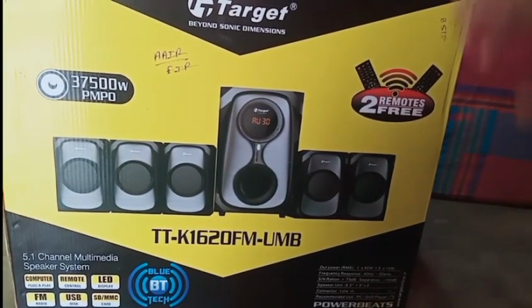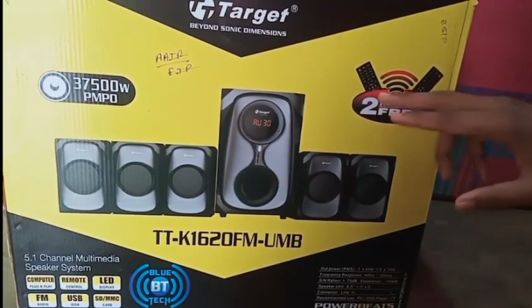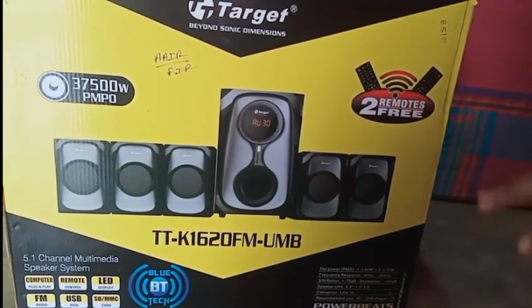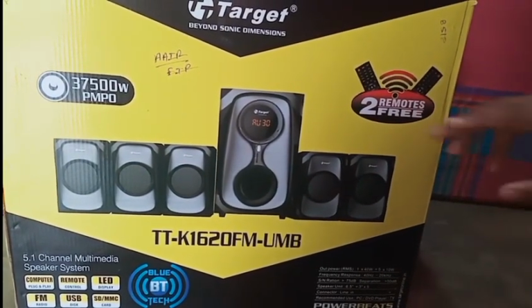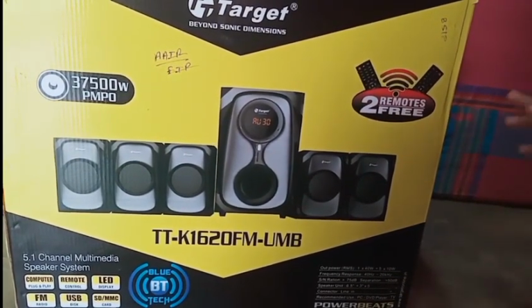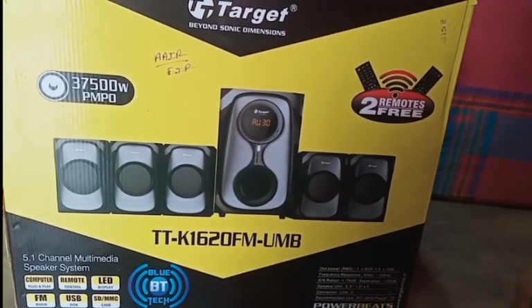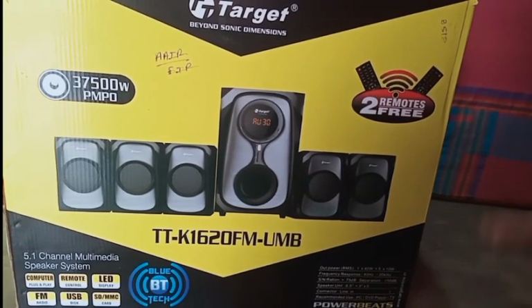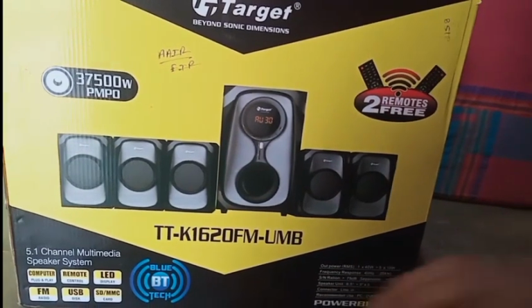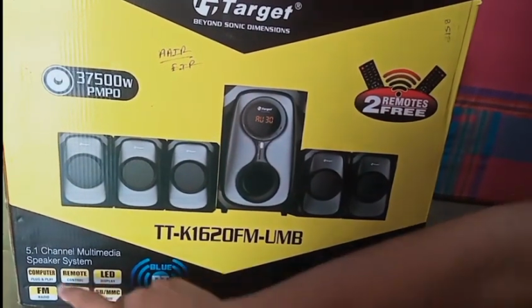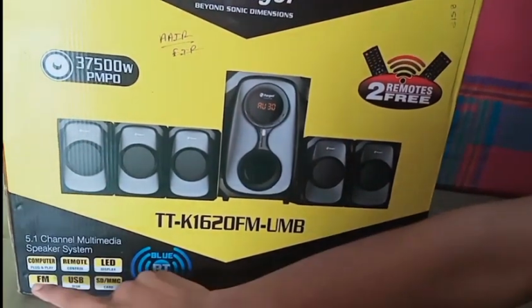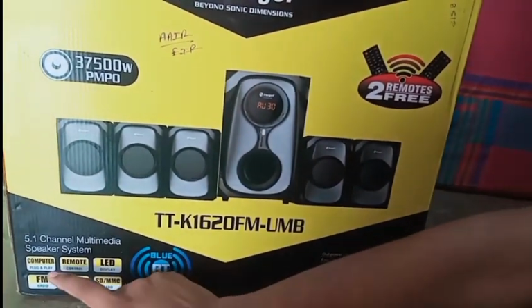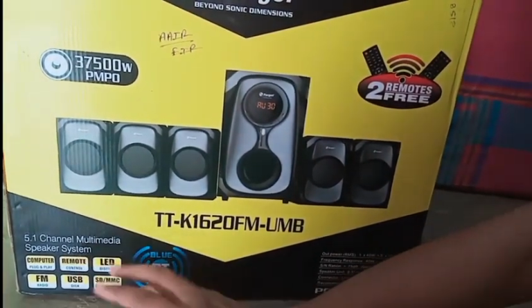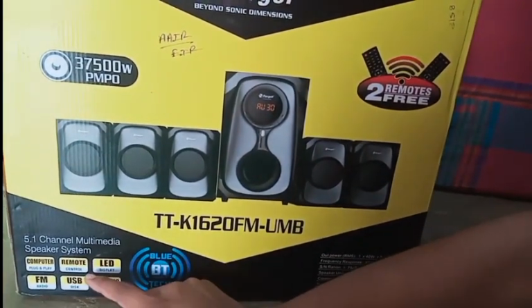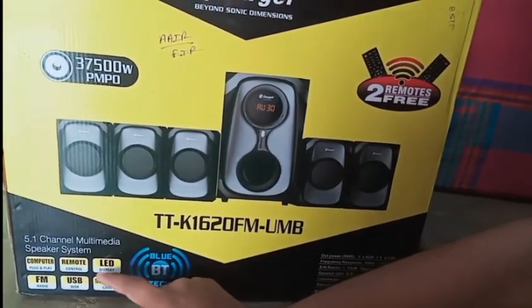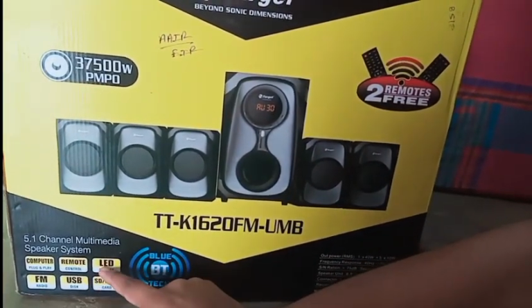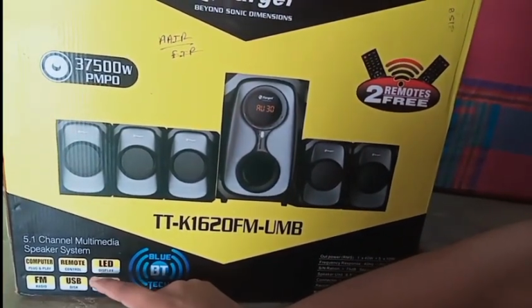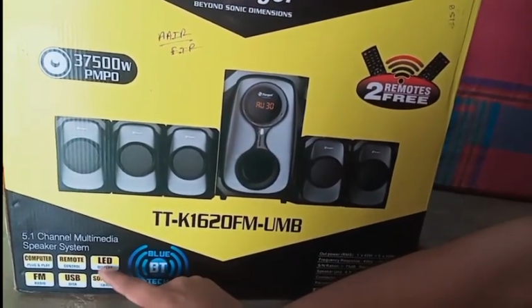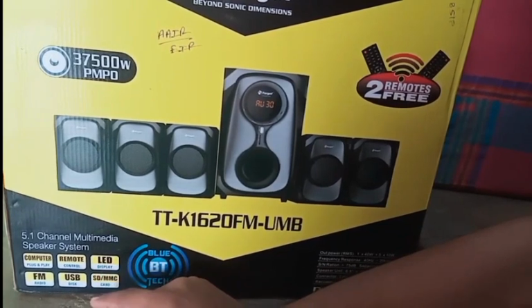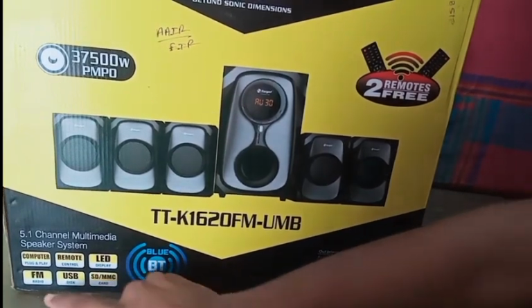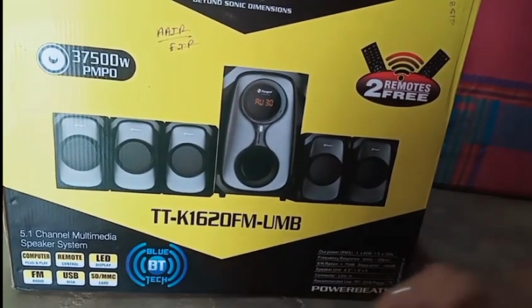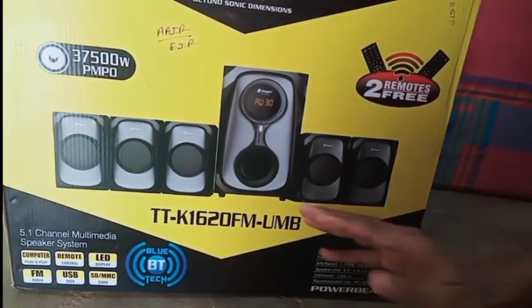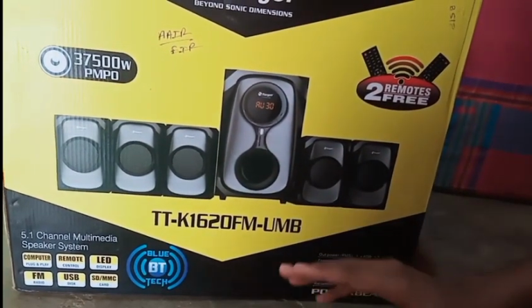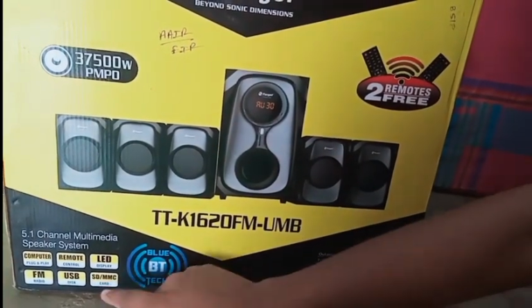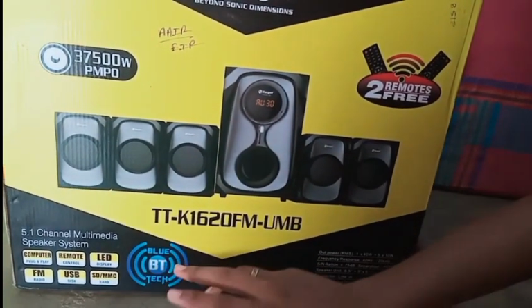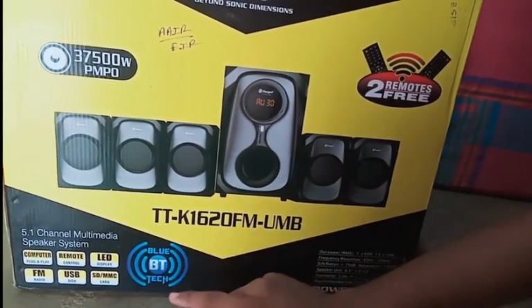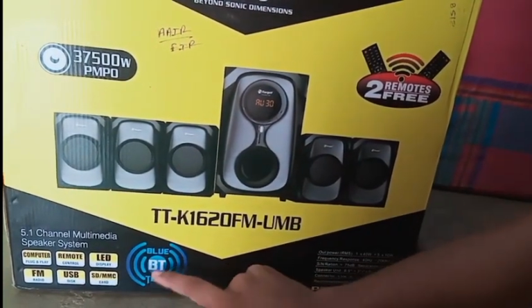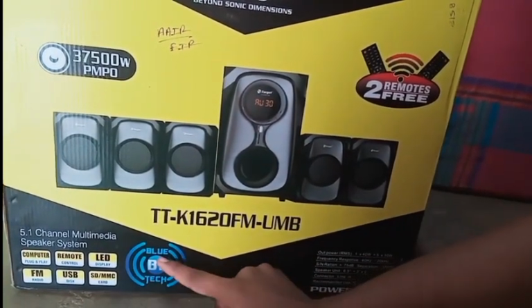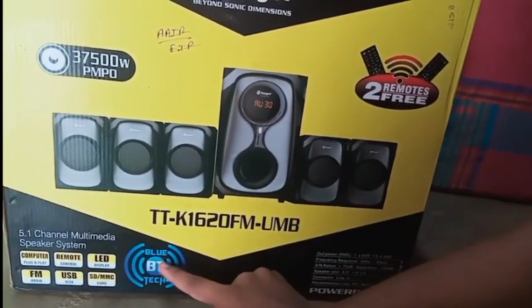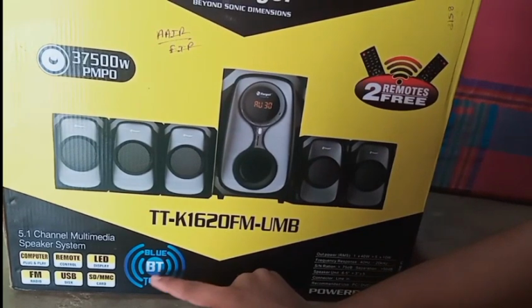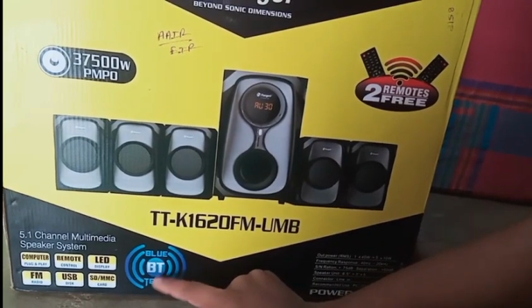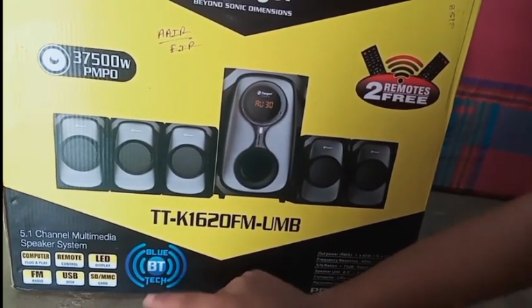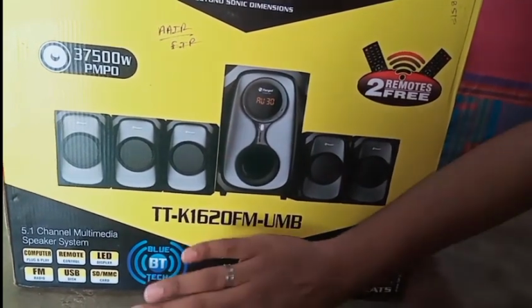The system comes with 2 remote devices. There is a remote control. It features an LED display, FM radio, USB, MMC card slot, and Bluetooth connectivity.